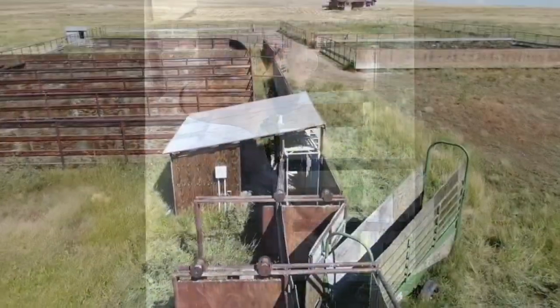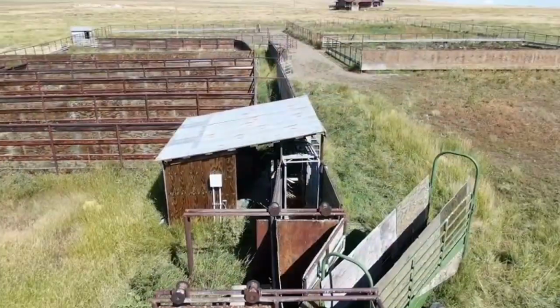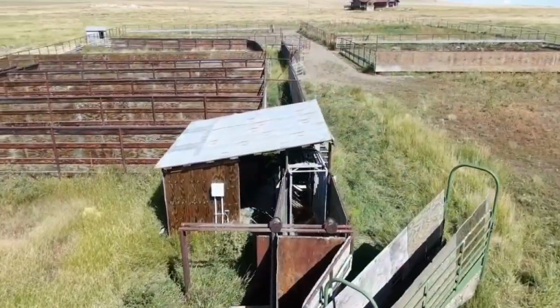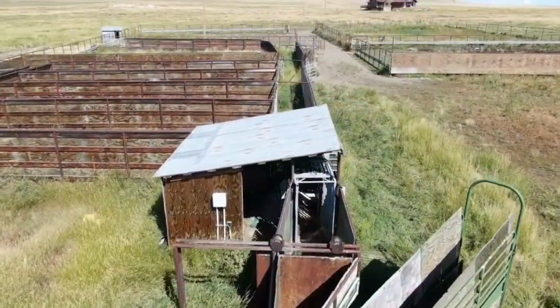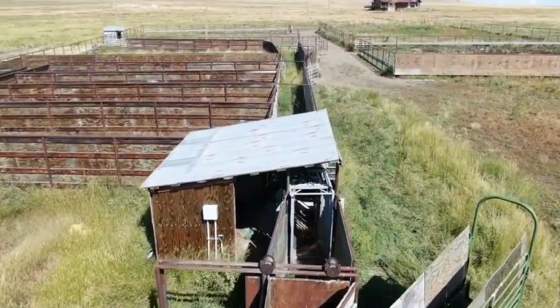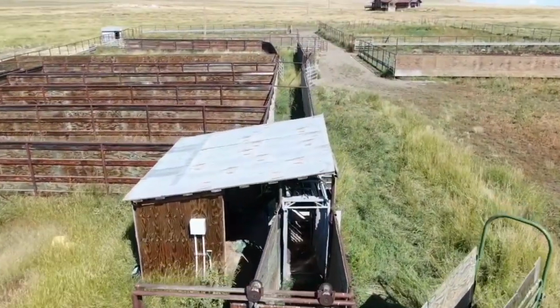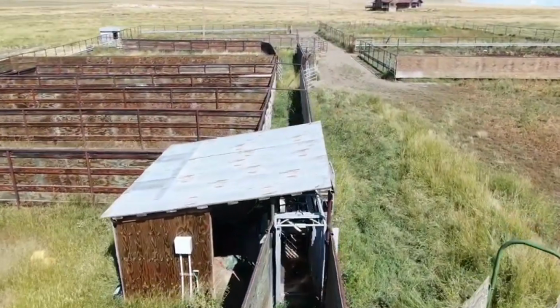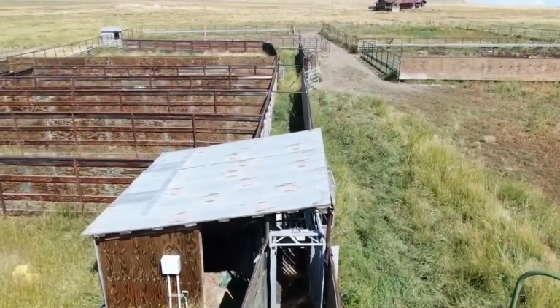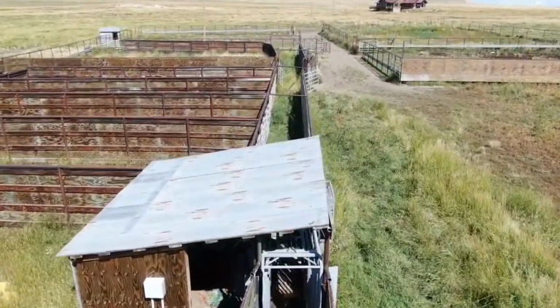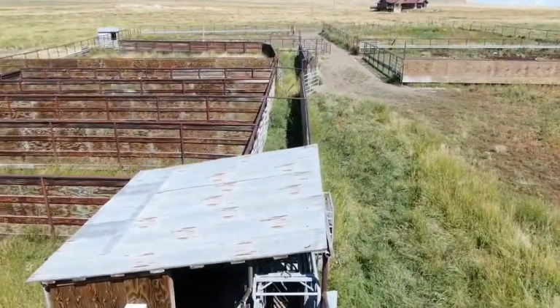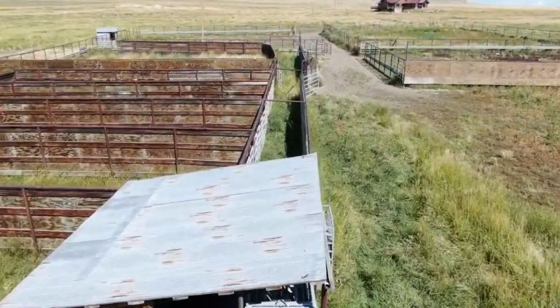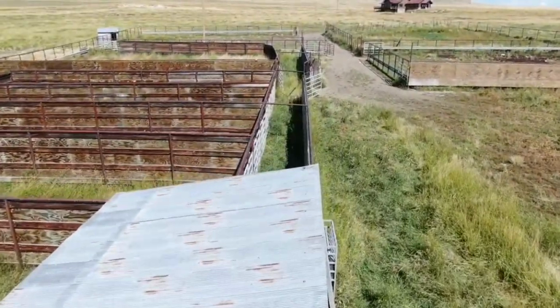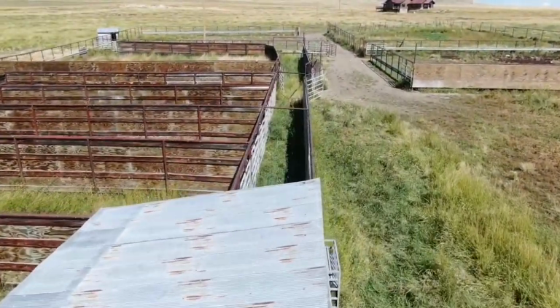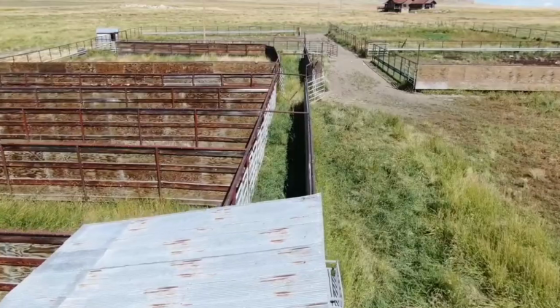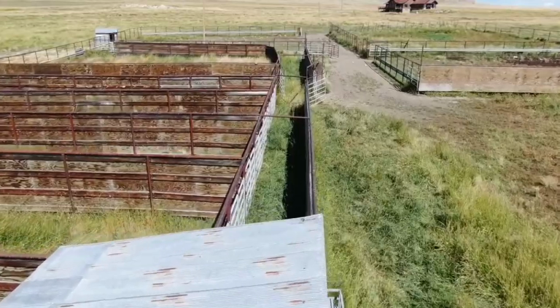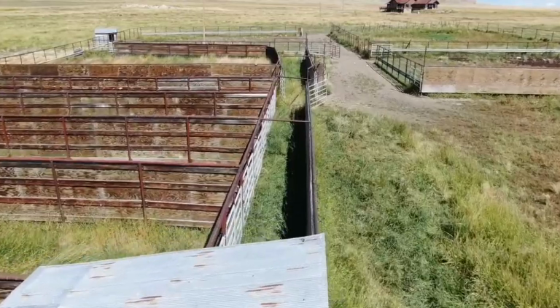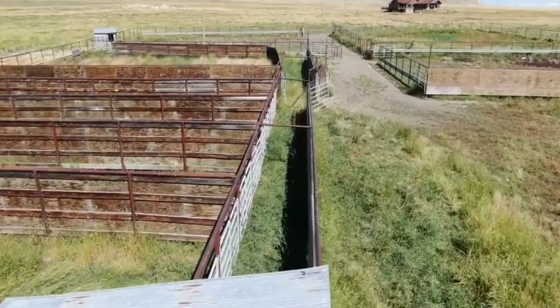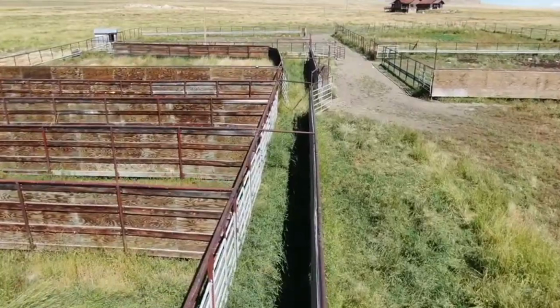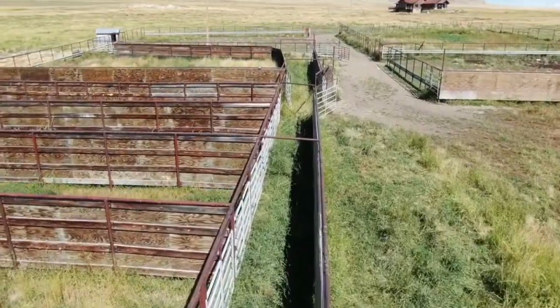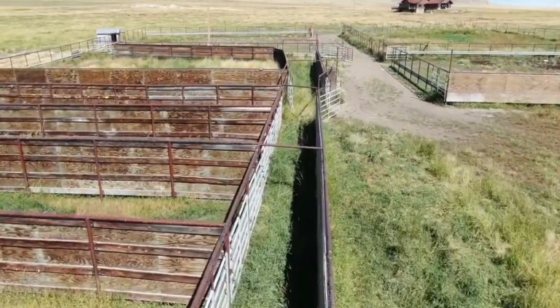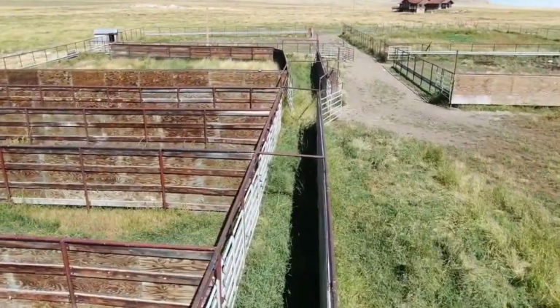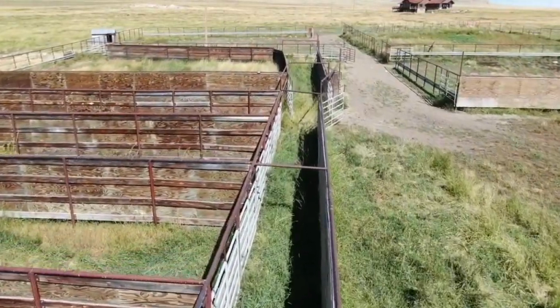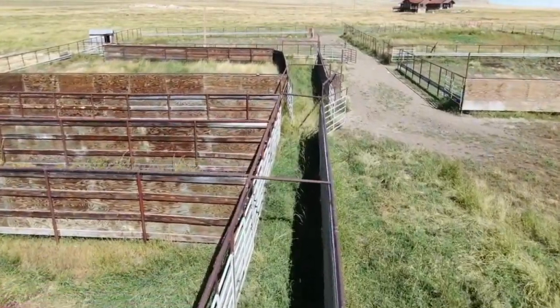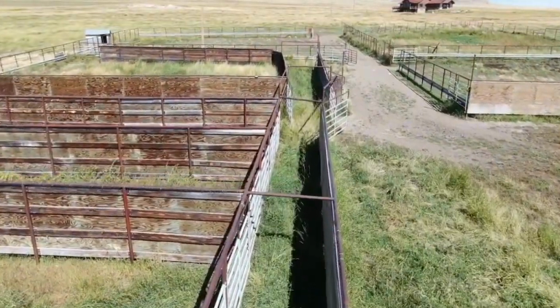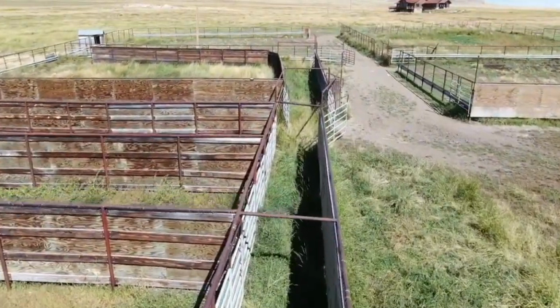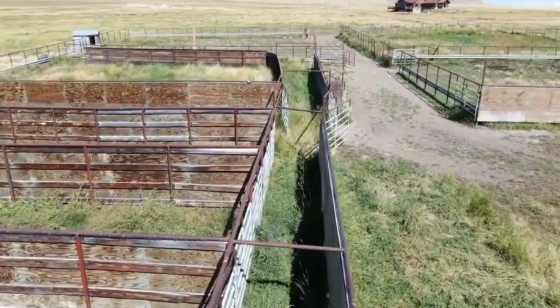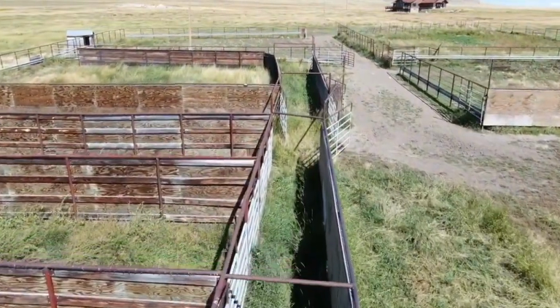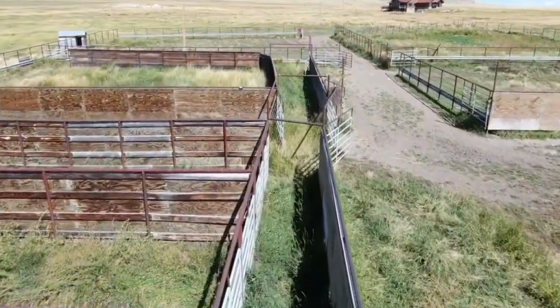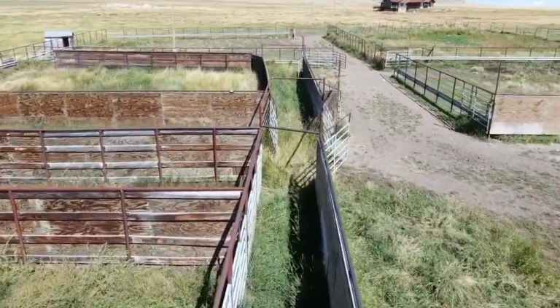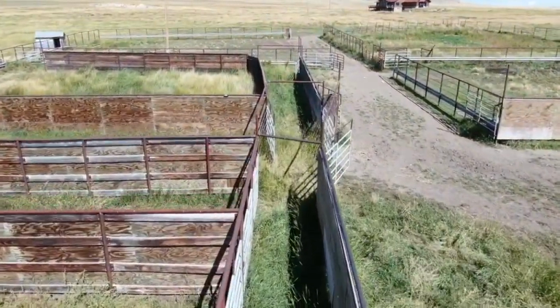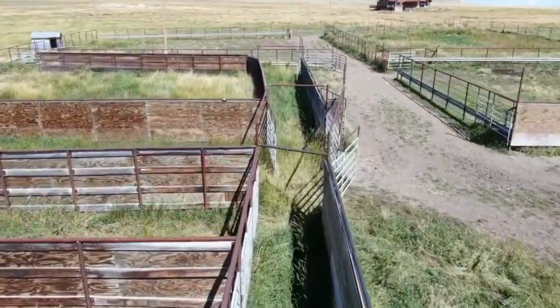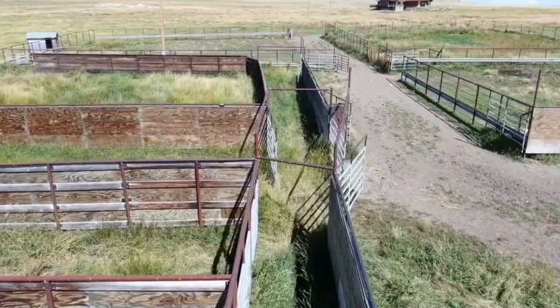After each animal is released from the squeeze chute, they can be led to any one of the smaller enclosures you see to the left or the larger enclosures ahead.